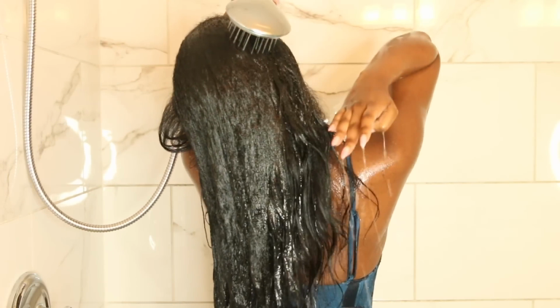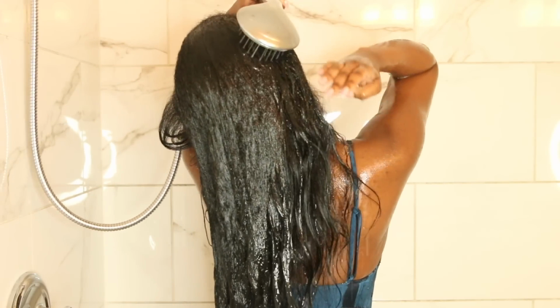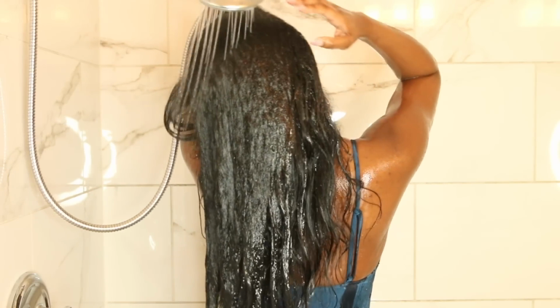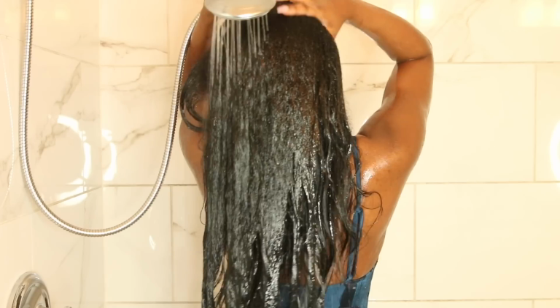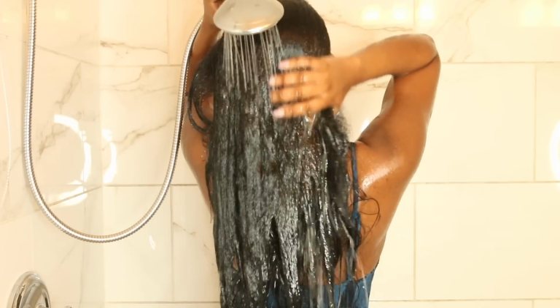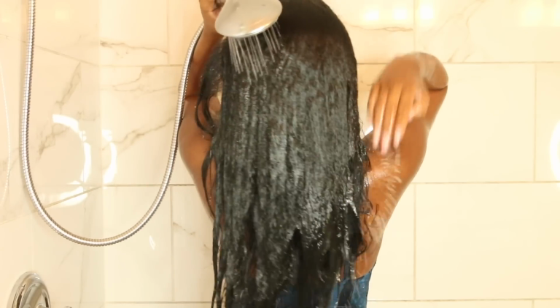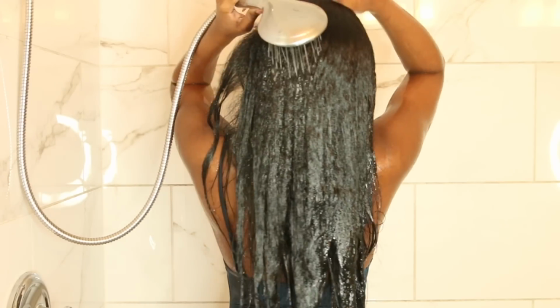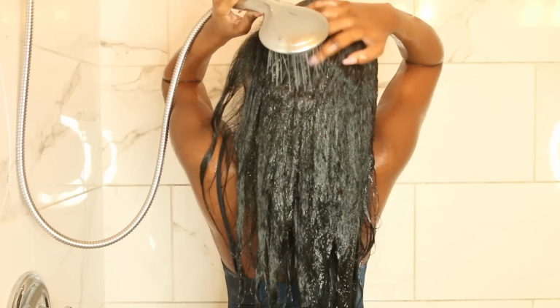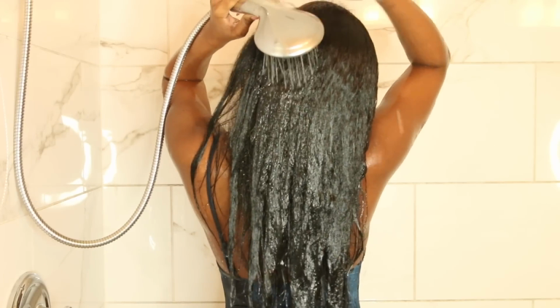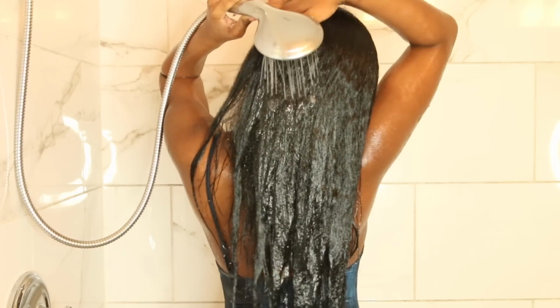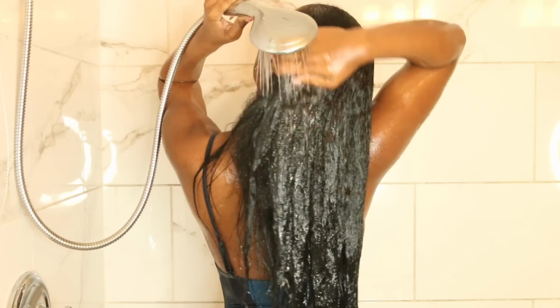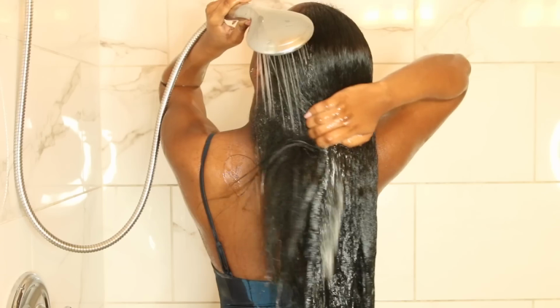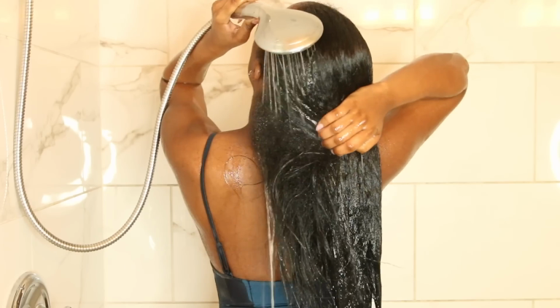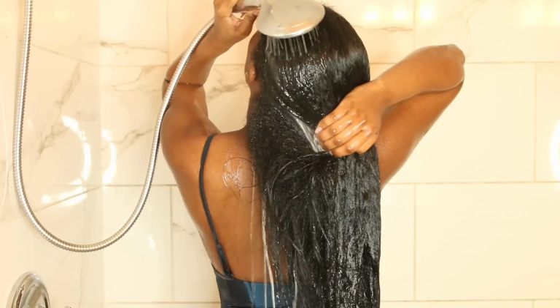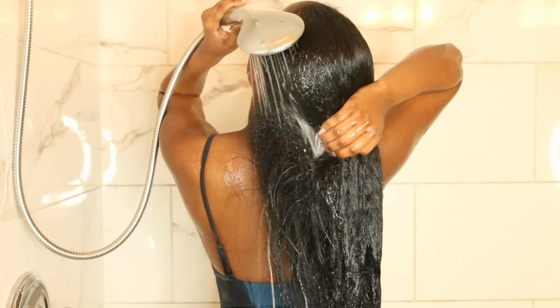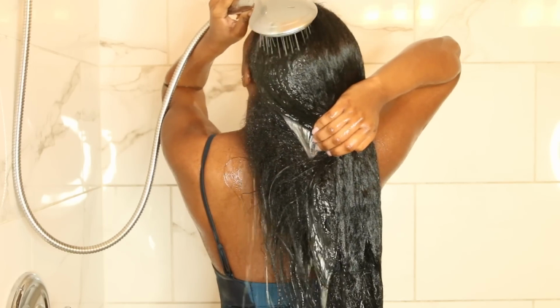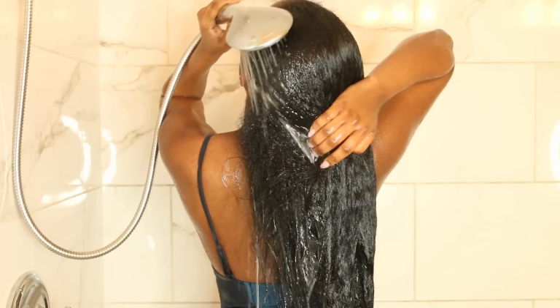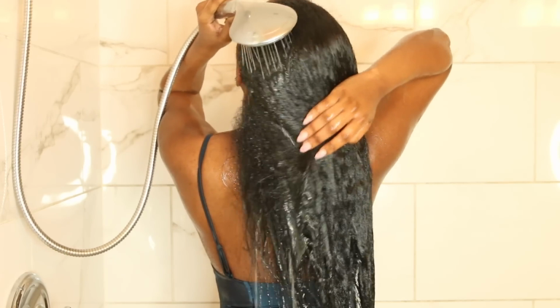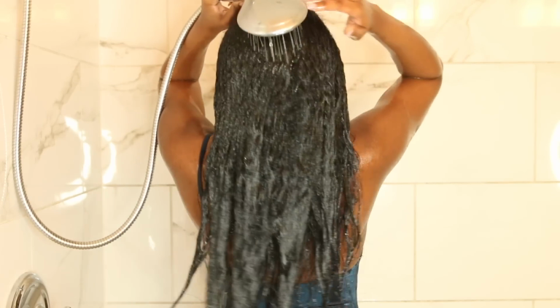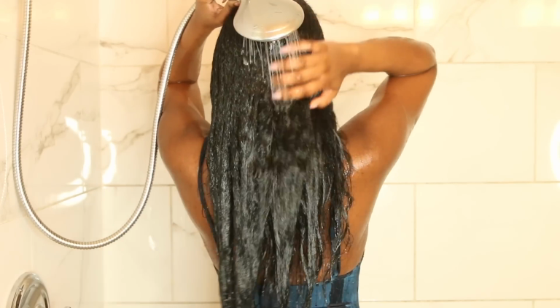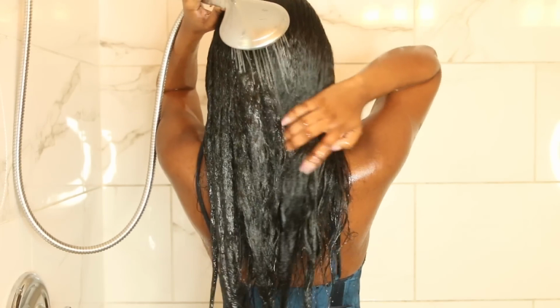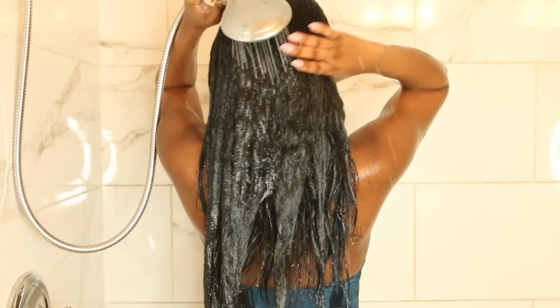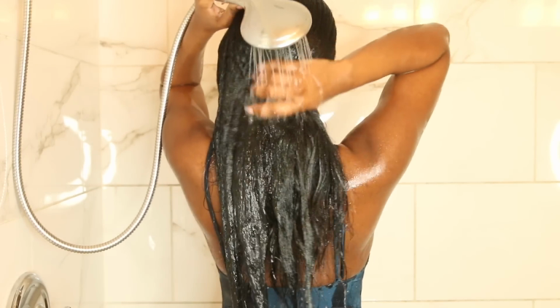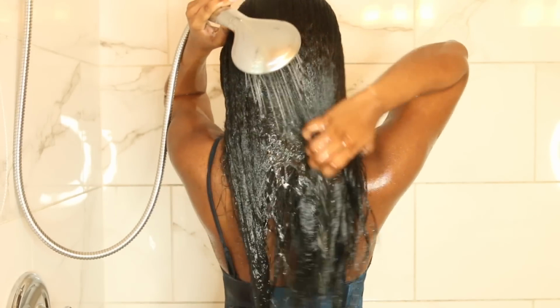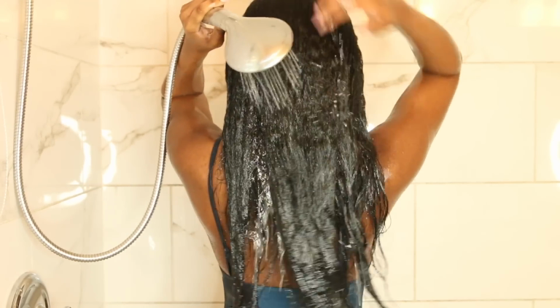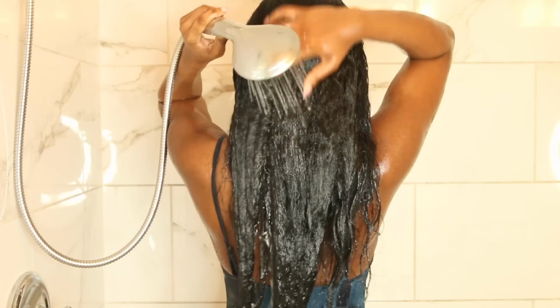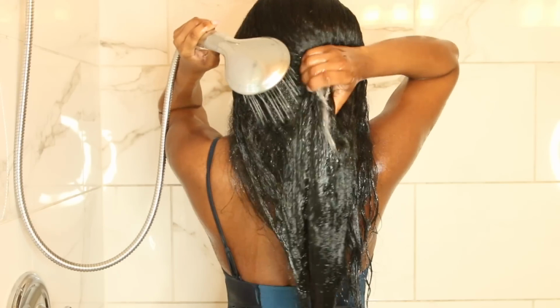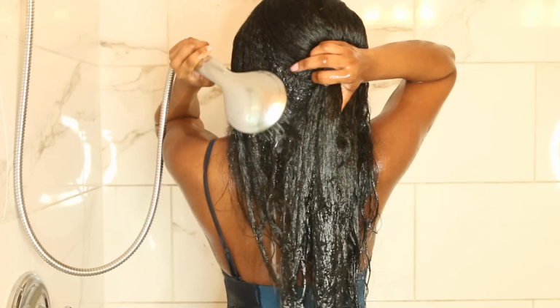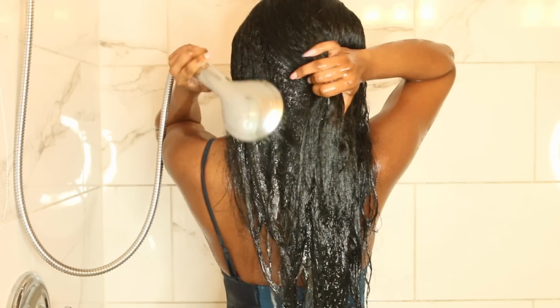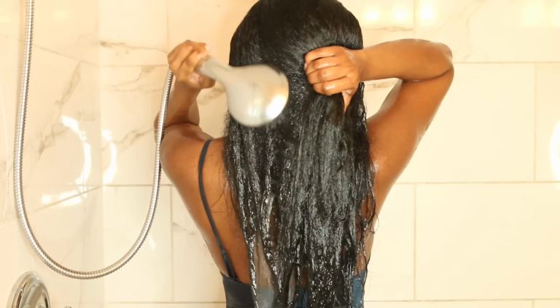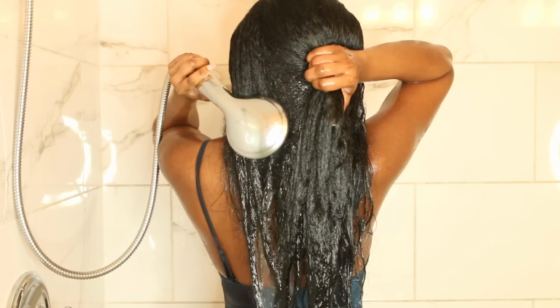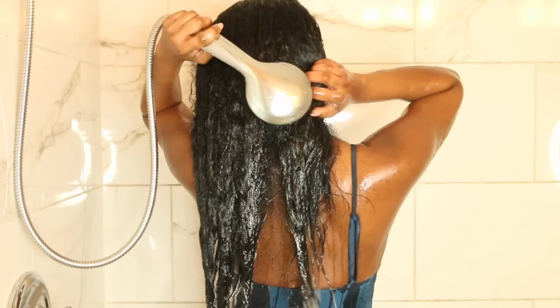I'm going to rinse first with warm water — even though you guys can see steam, I promise it's warm. I'm just going to rinse first to get all of the product buildup to loosen up before I go in with shampoo.